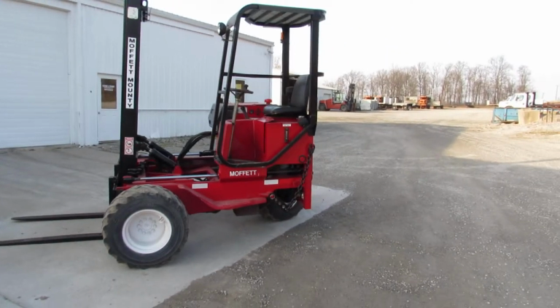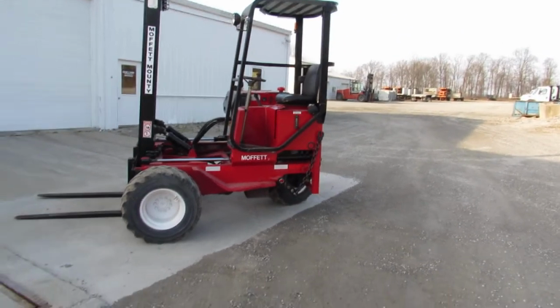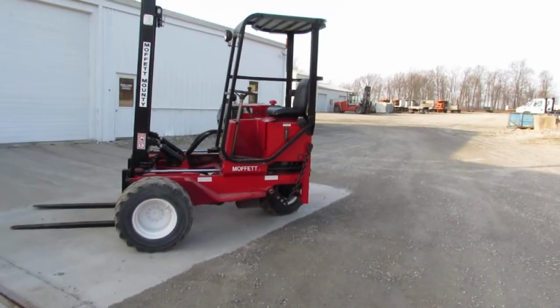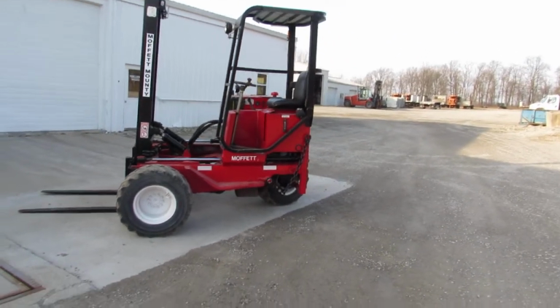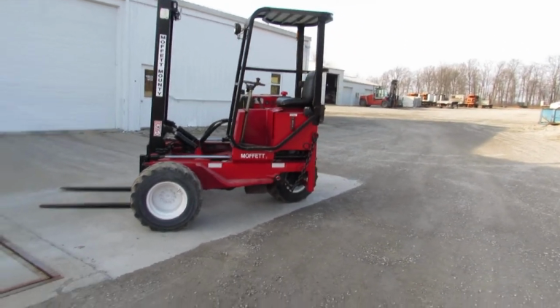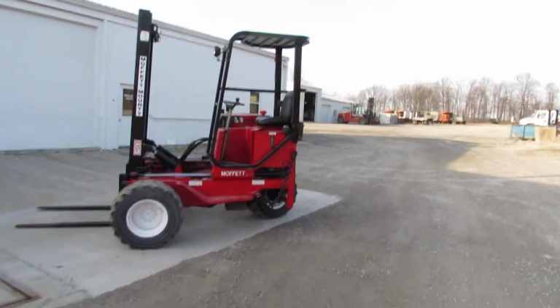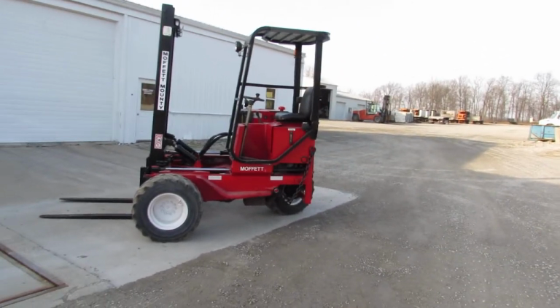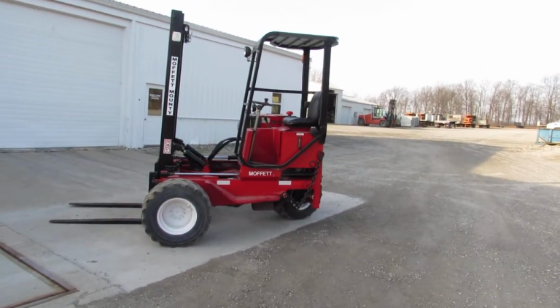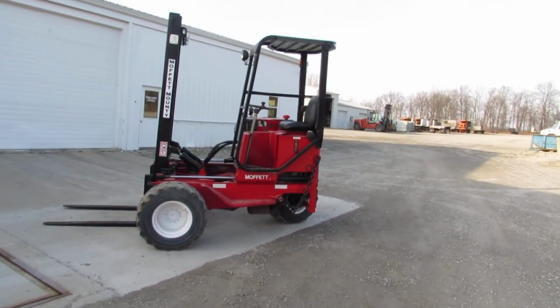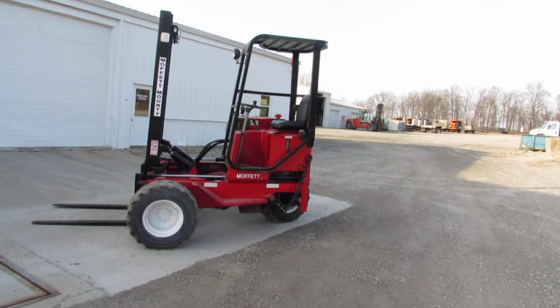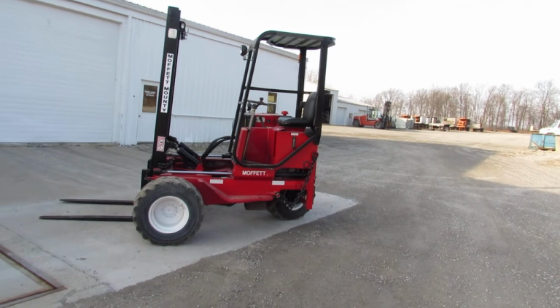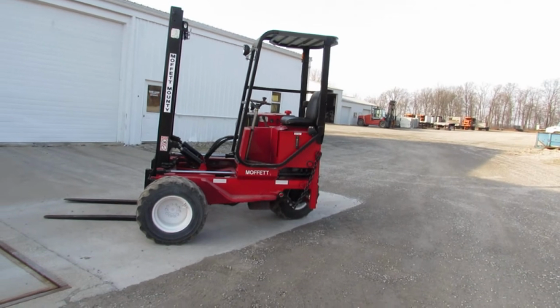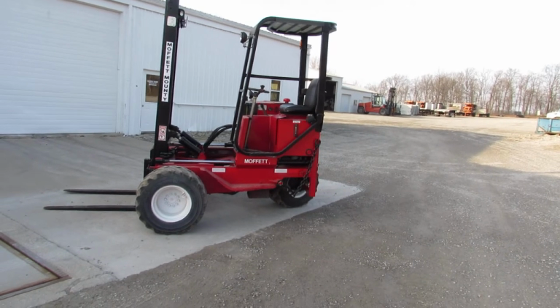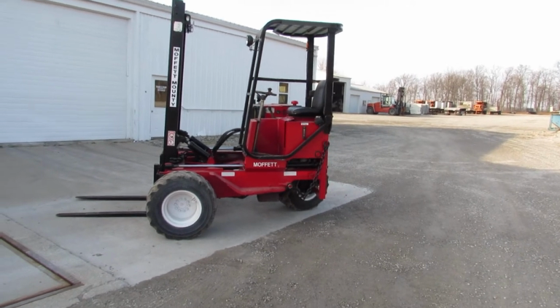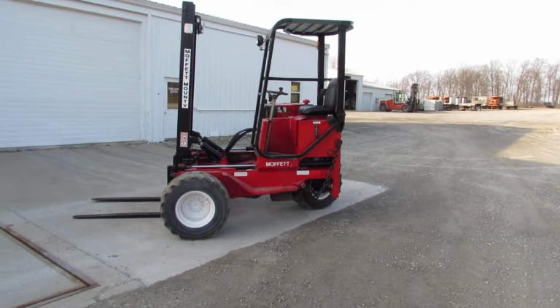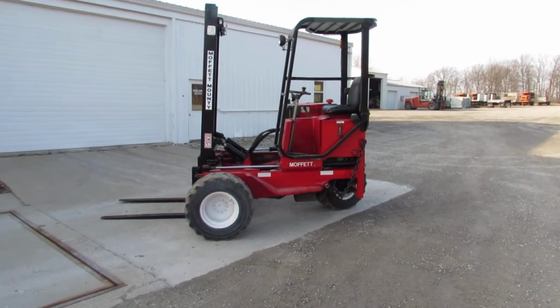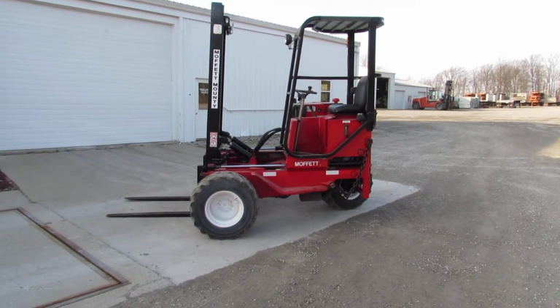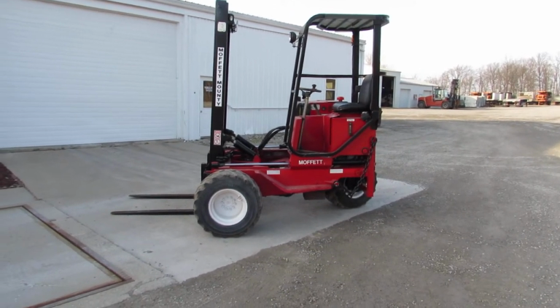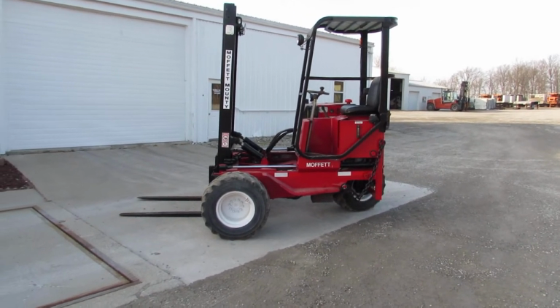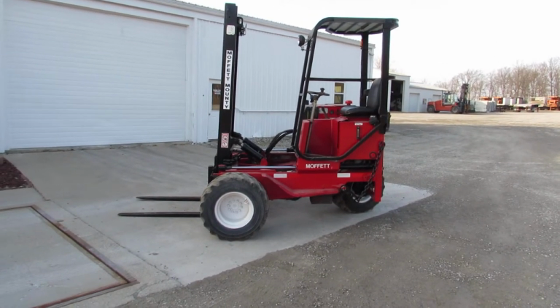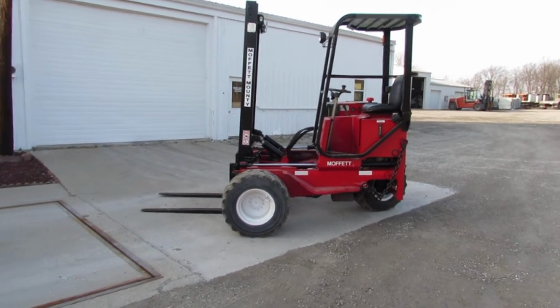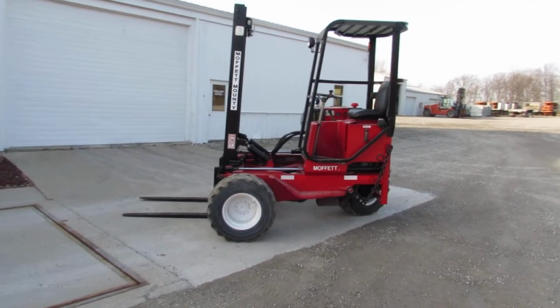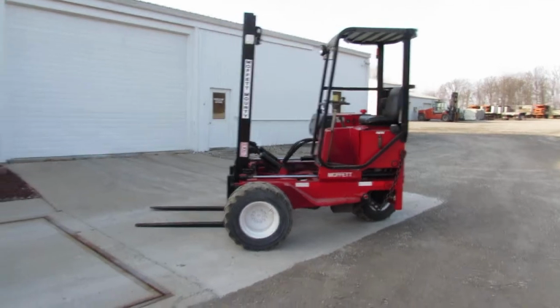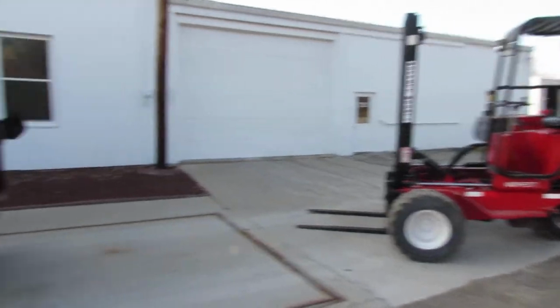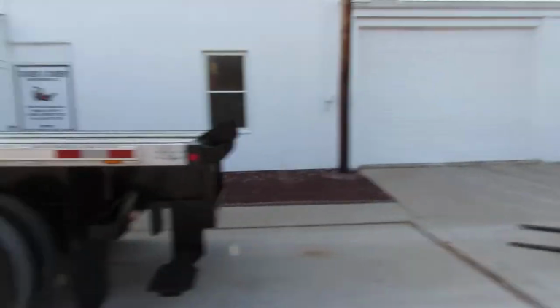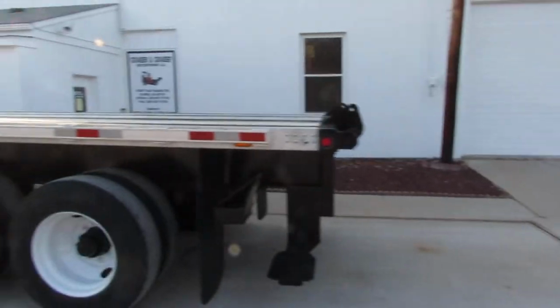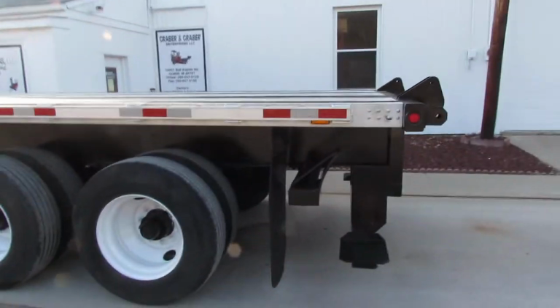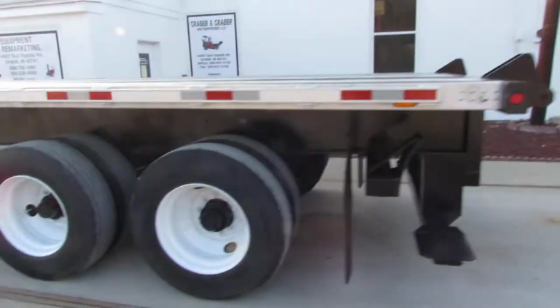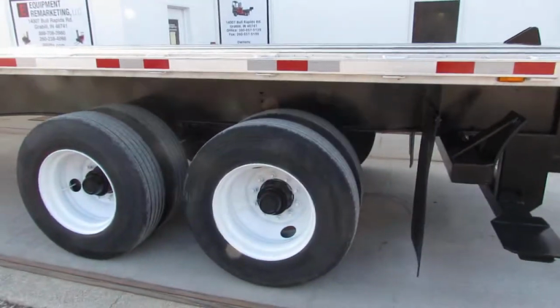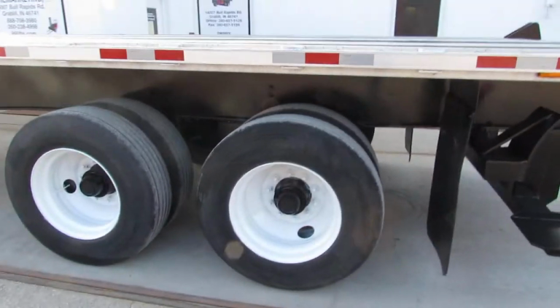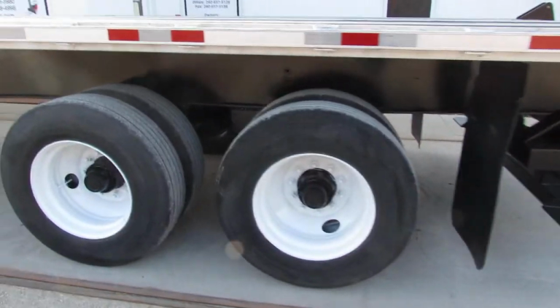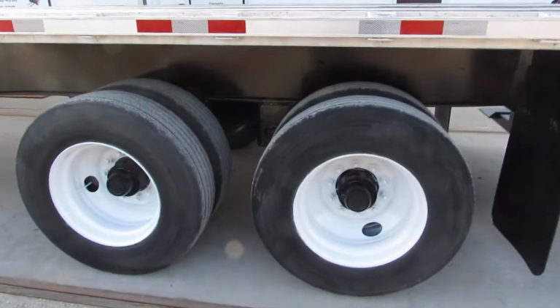You can see a Moffitt in the background. Take a look at 99lifts.com where you can see our inventory of trucks, trailers, and lifts. Moffitts and Princetons are available for you currently.